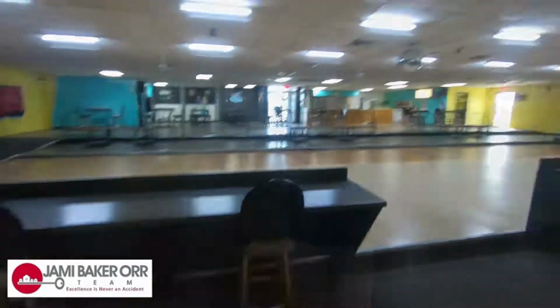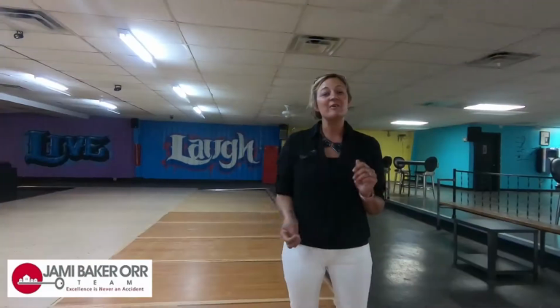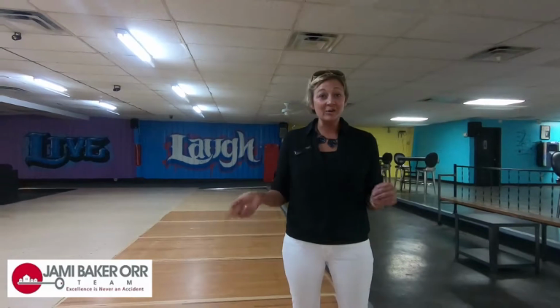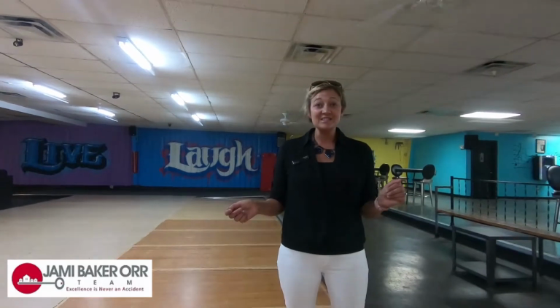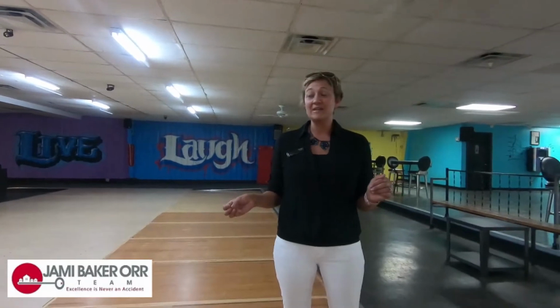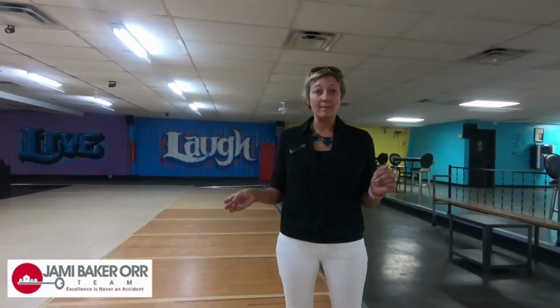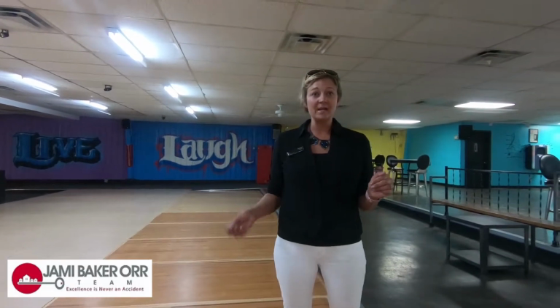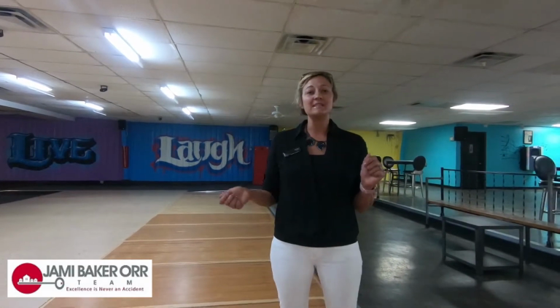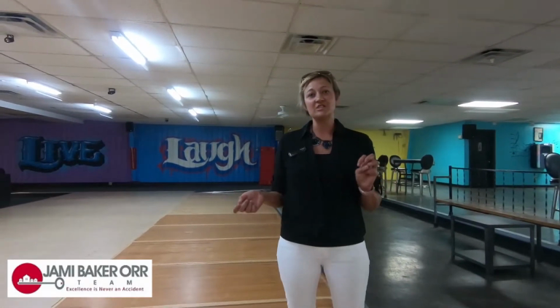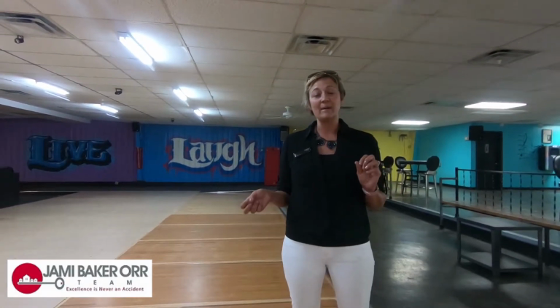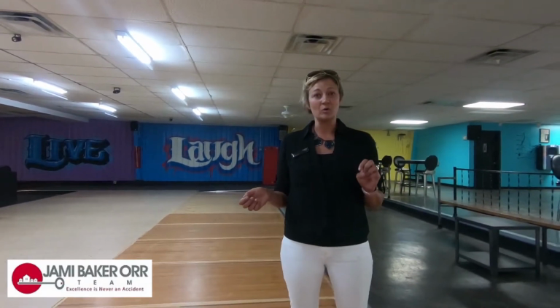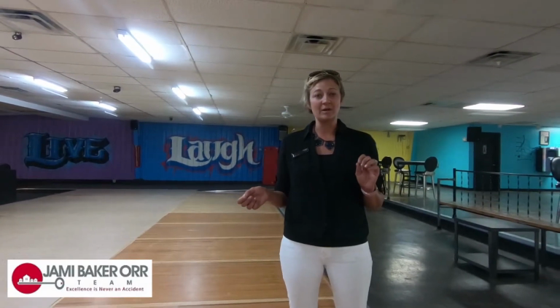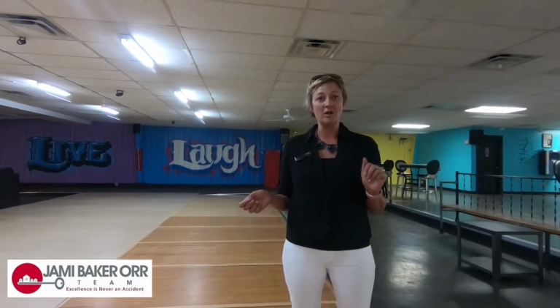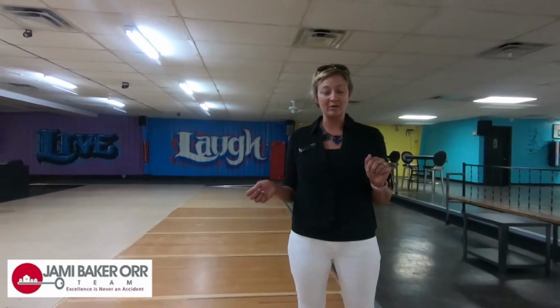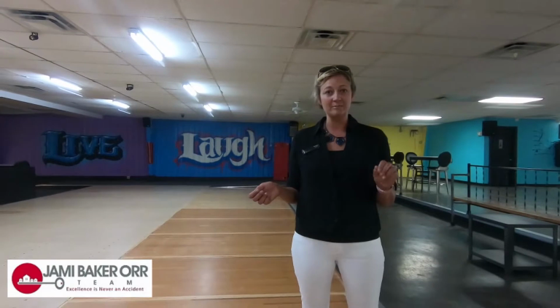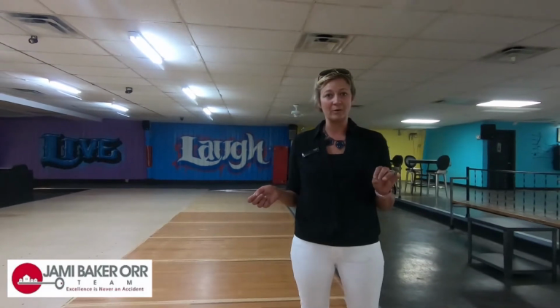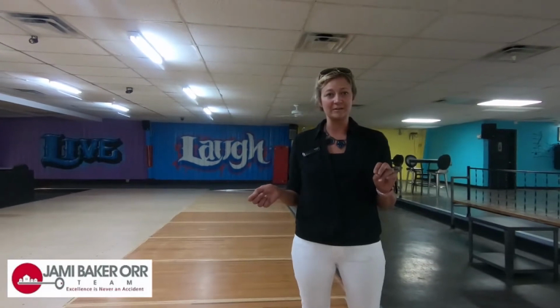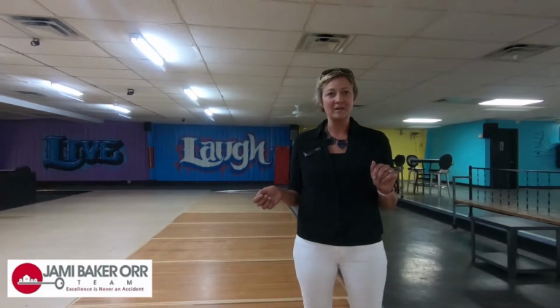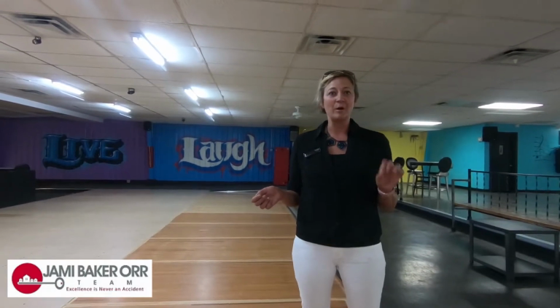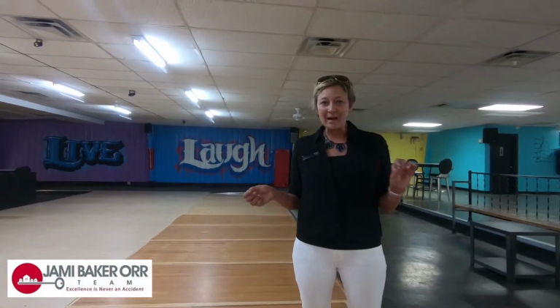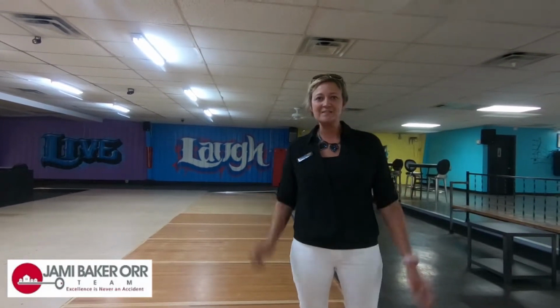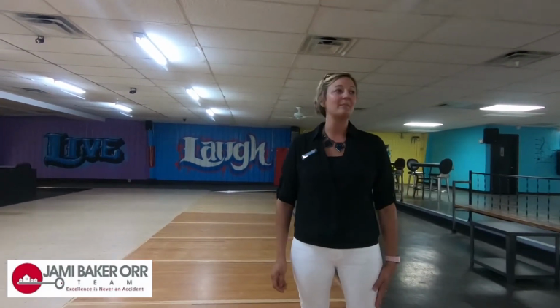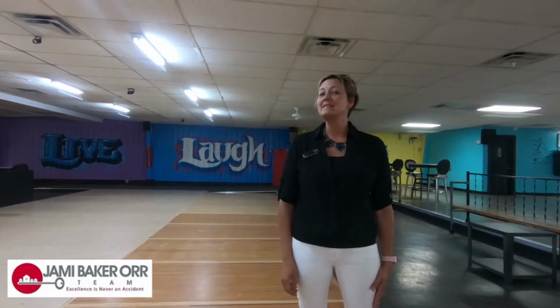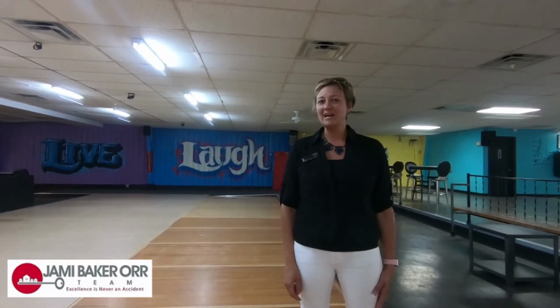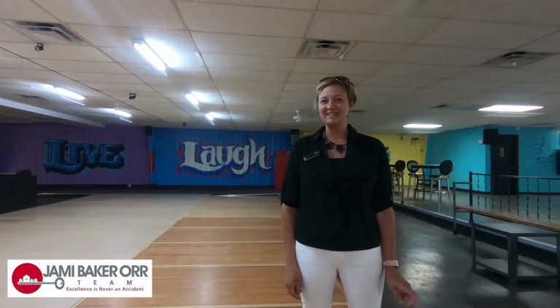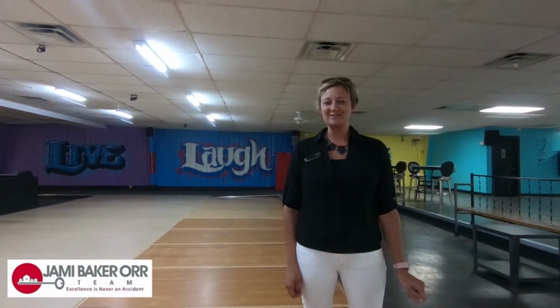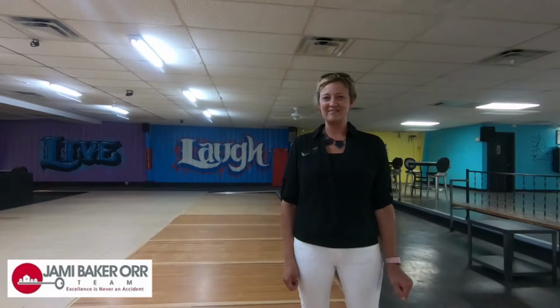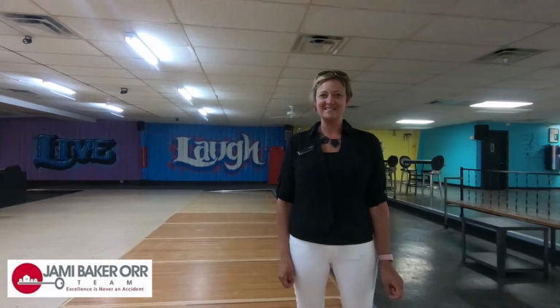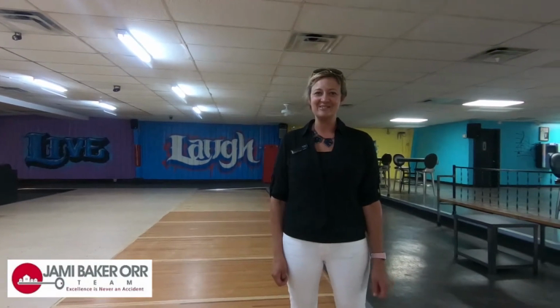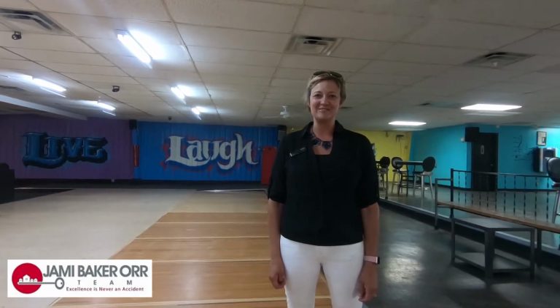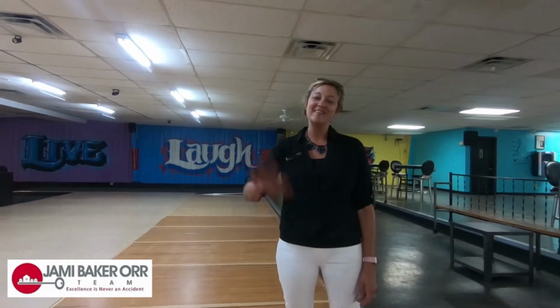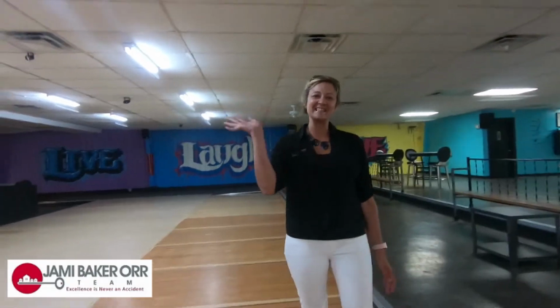If you have any questions about this property, please give the Jamie Baker Orr Team a call at Keller Williams Performance Realty — Pueblo's top producing team — 719-647-7252. Thanks guys!